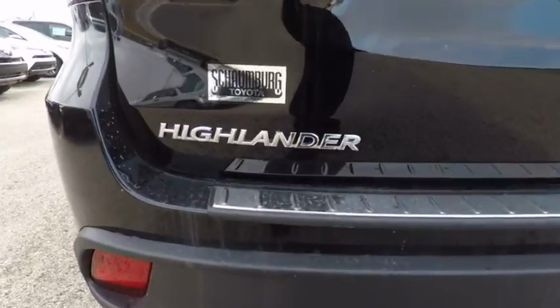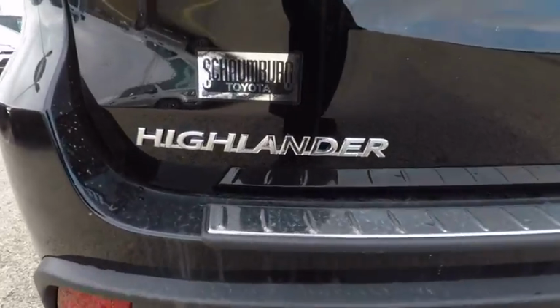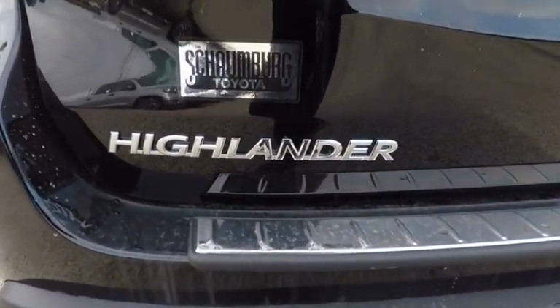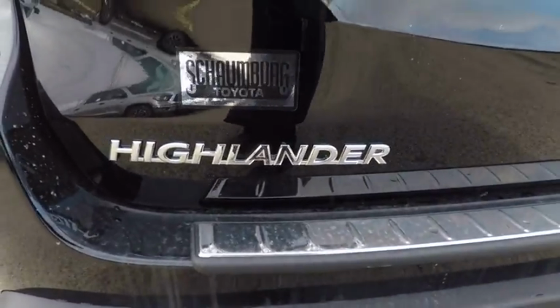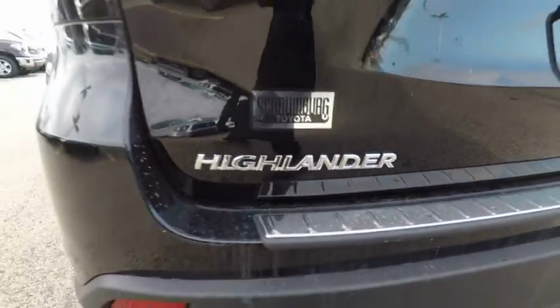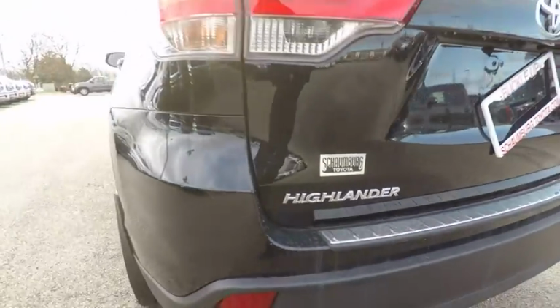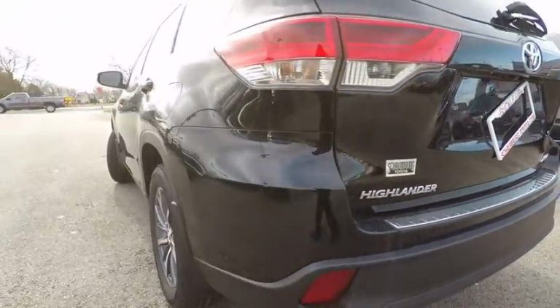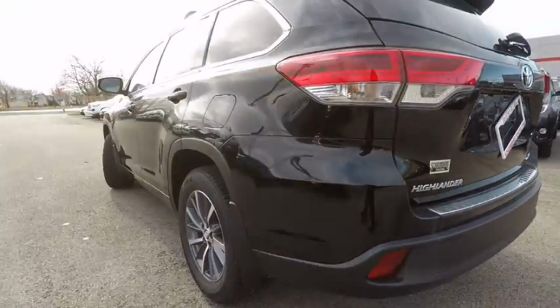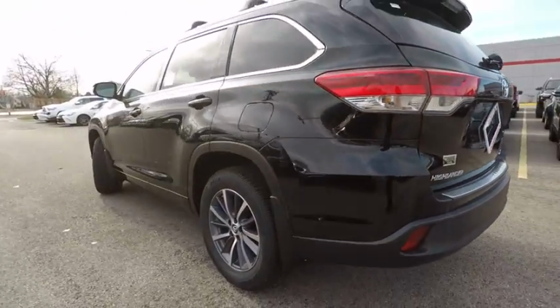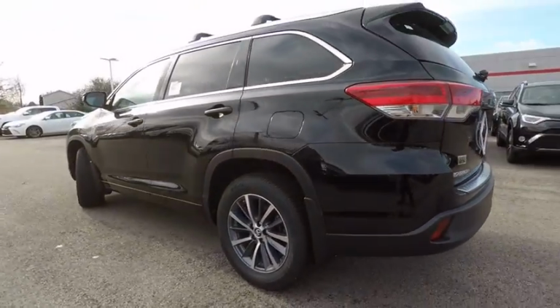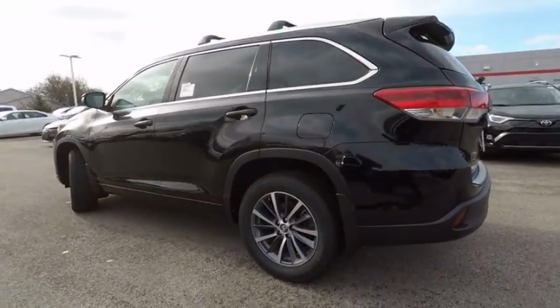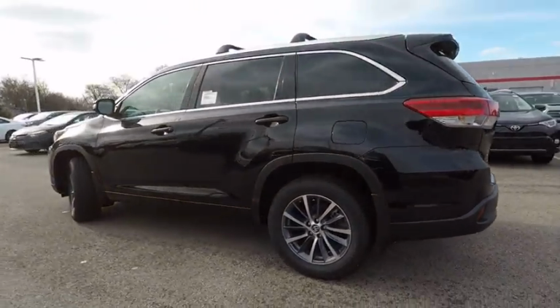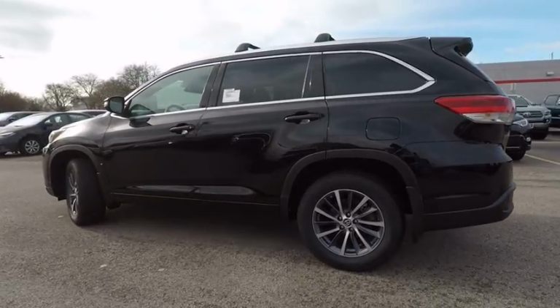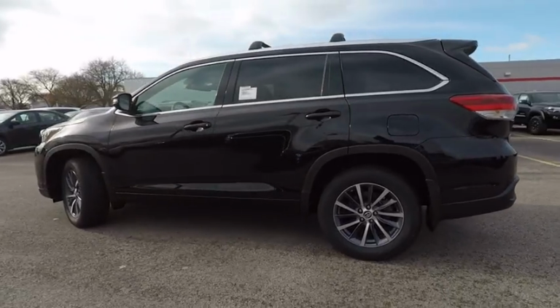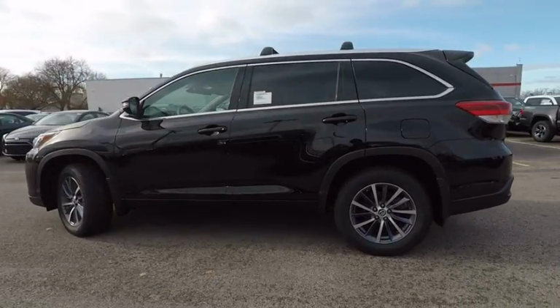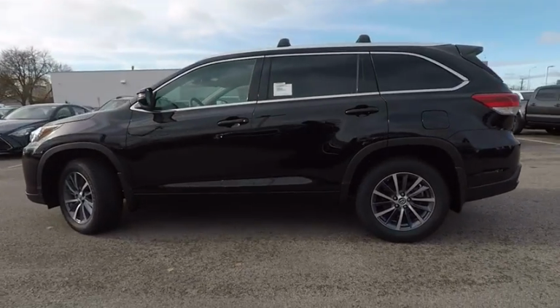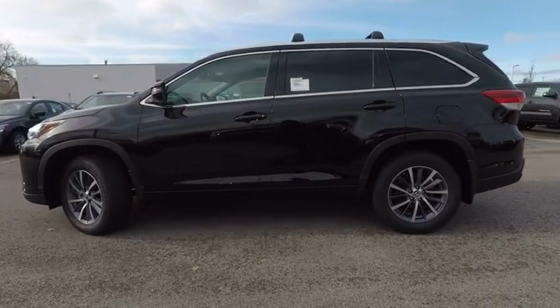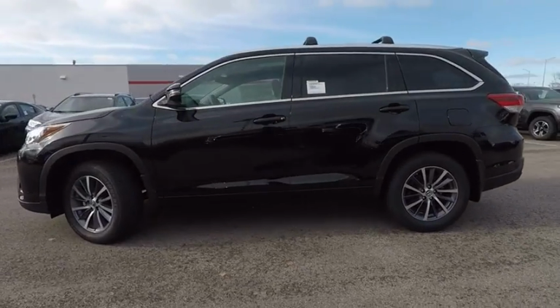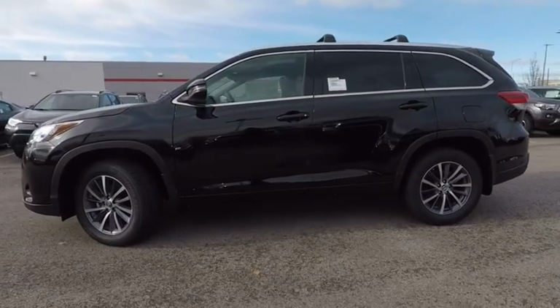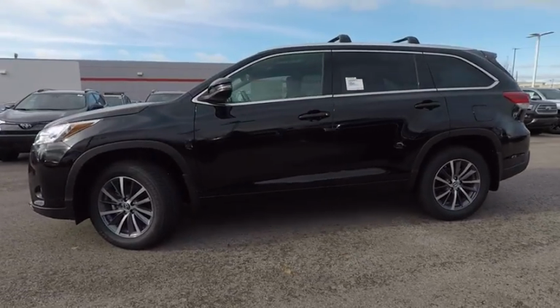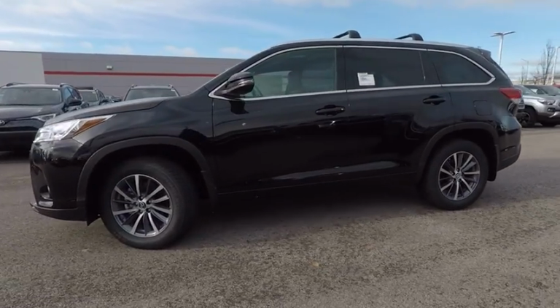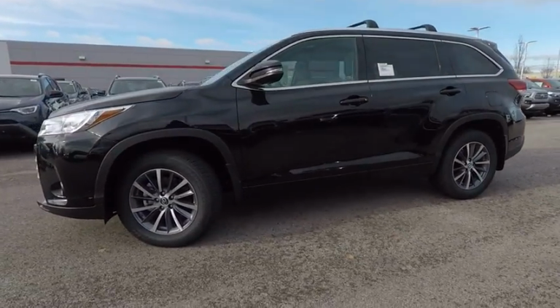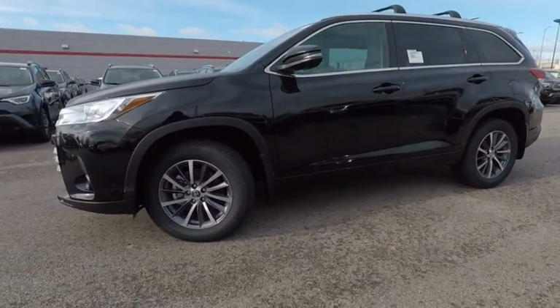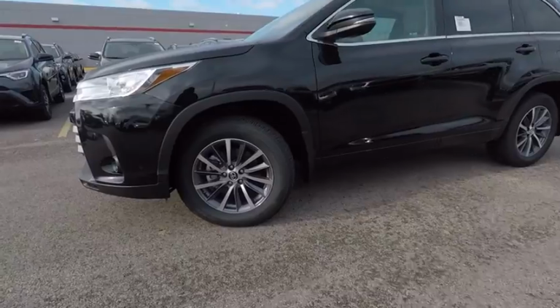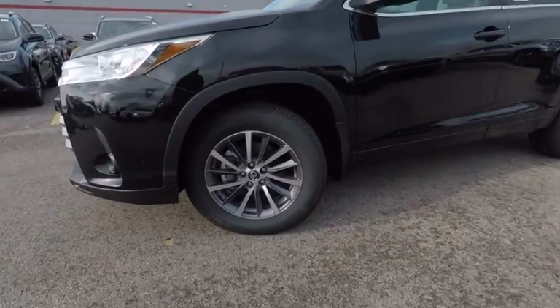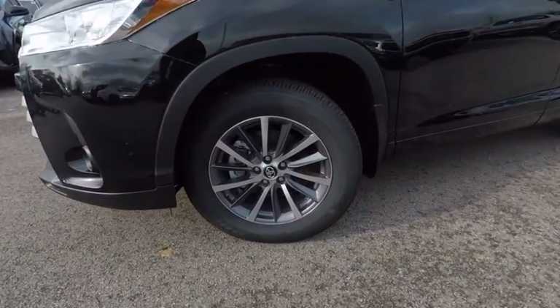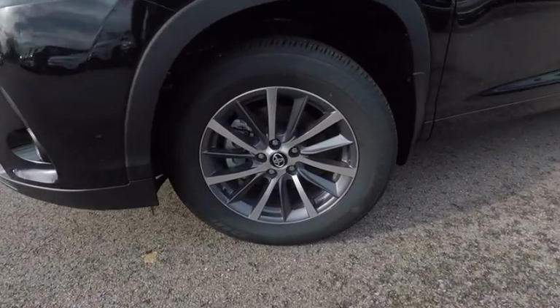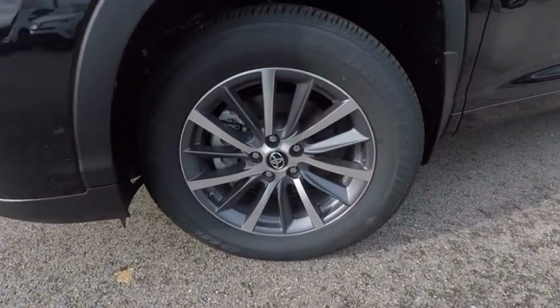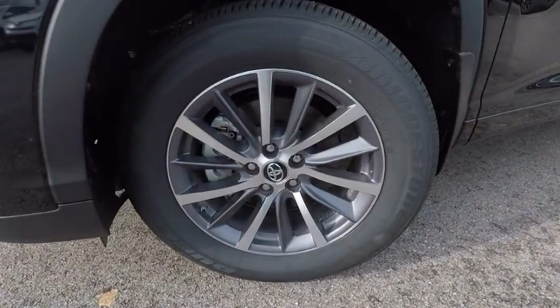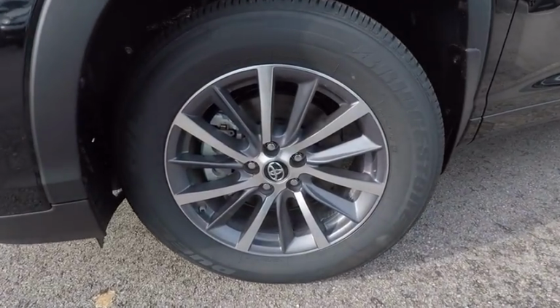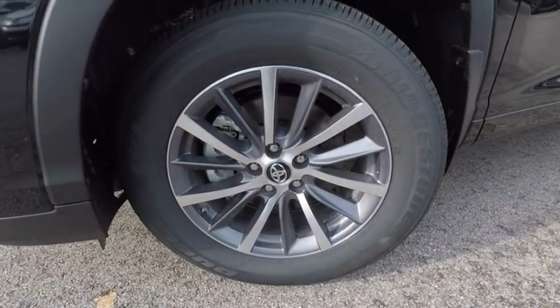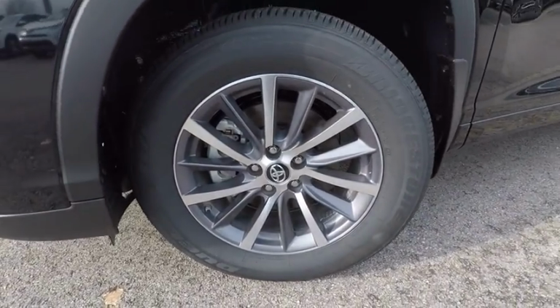Here are some of this vehicle's great options: traction control, stability control, compass, fog lights, power brakes, child safety locks, clock, brake assist, daytime running lights, electronic brake force distribution.